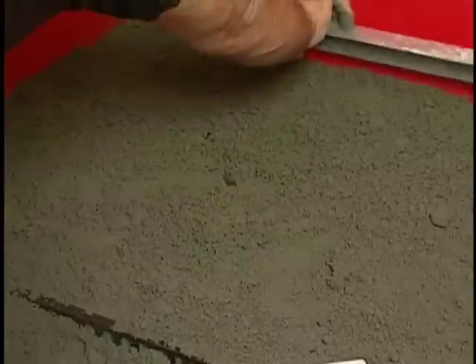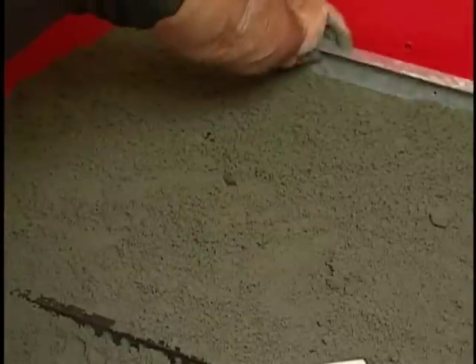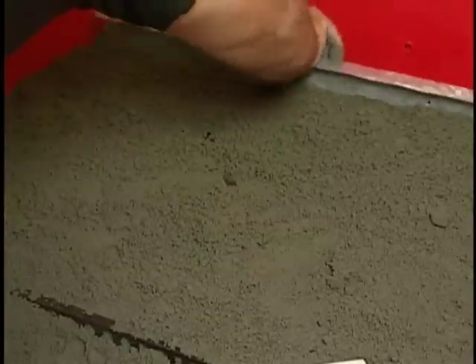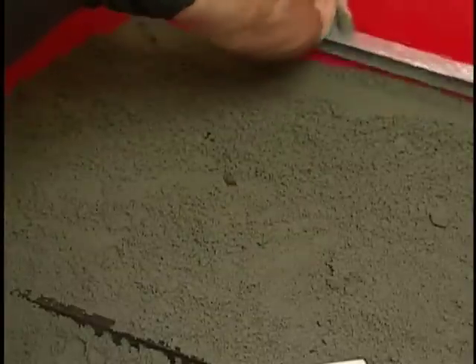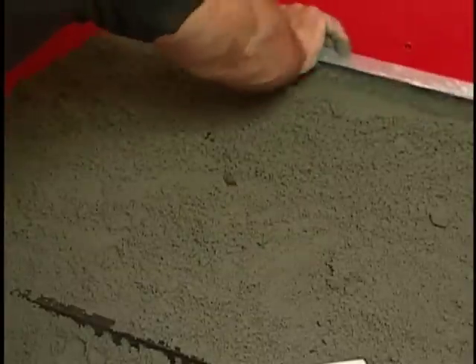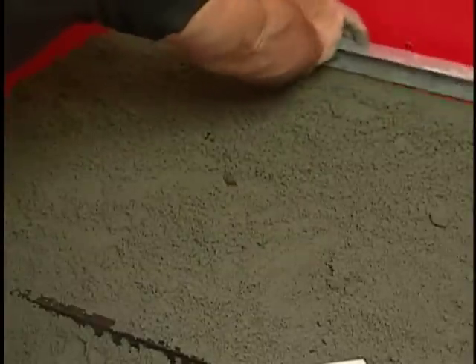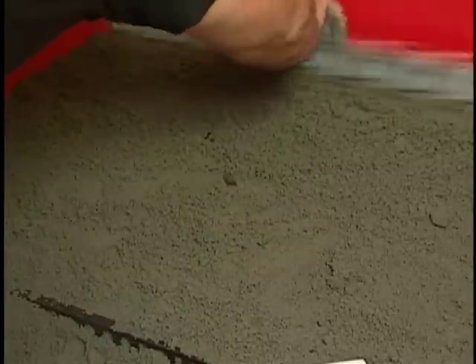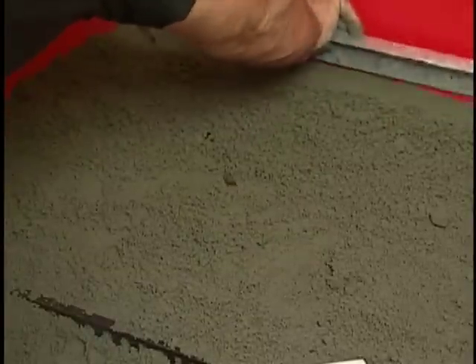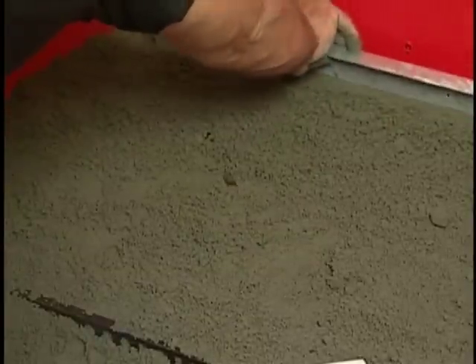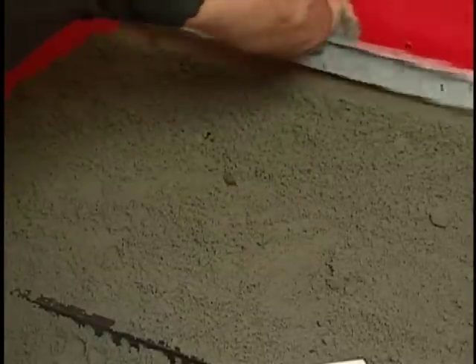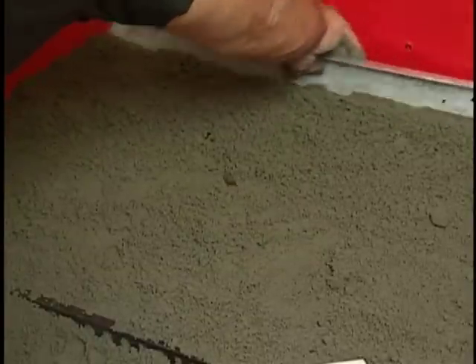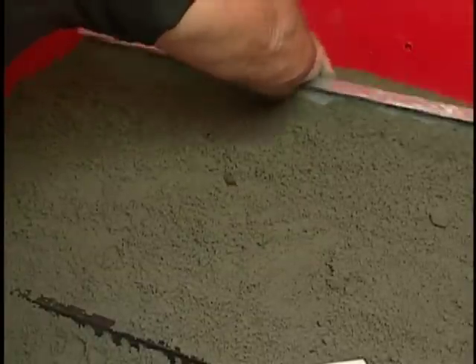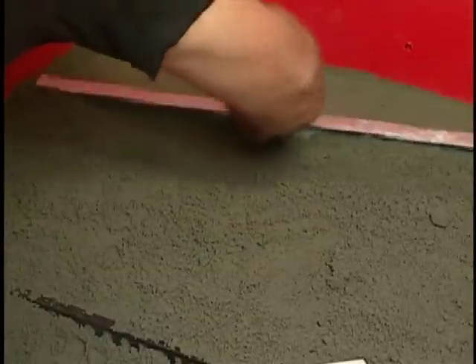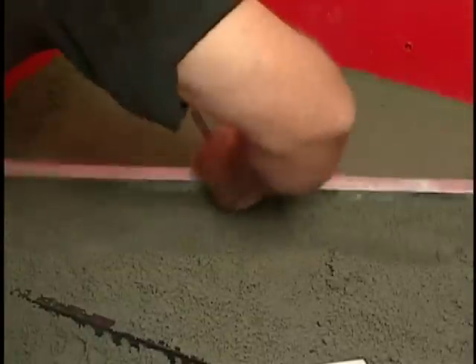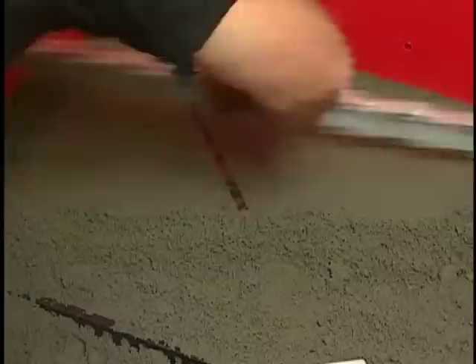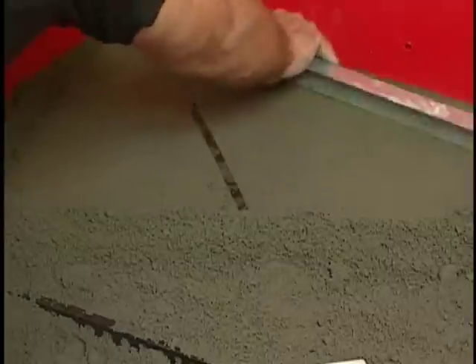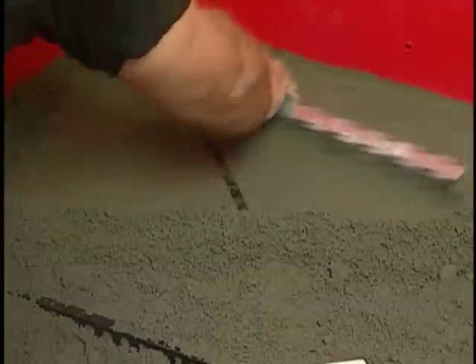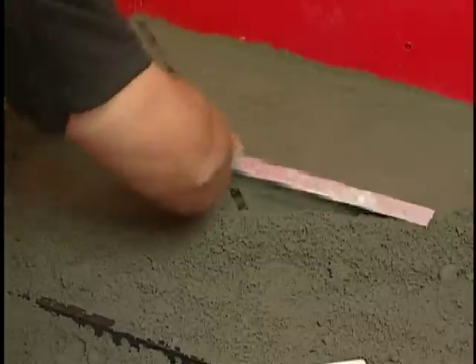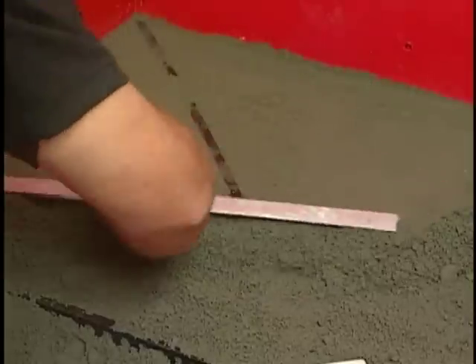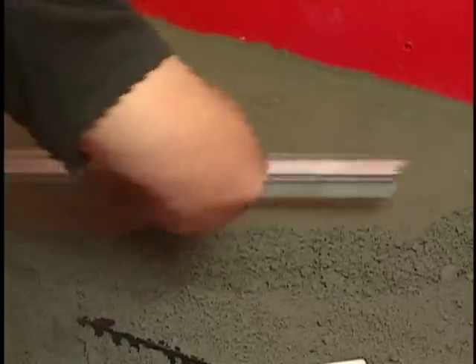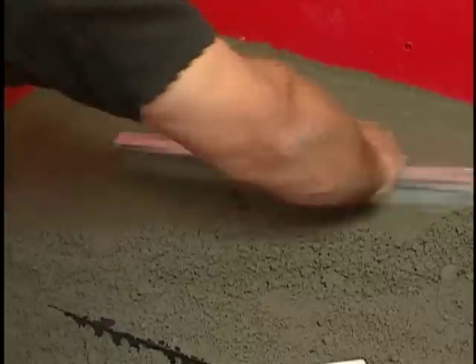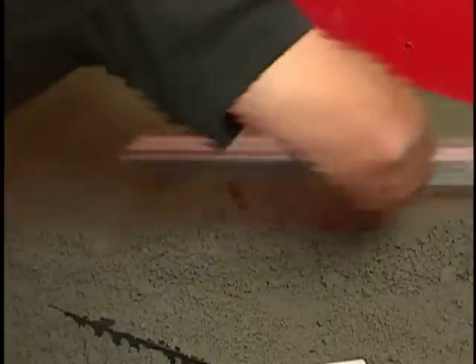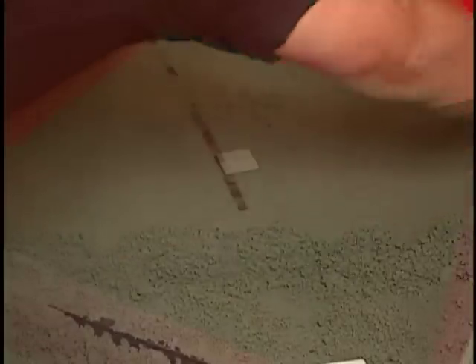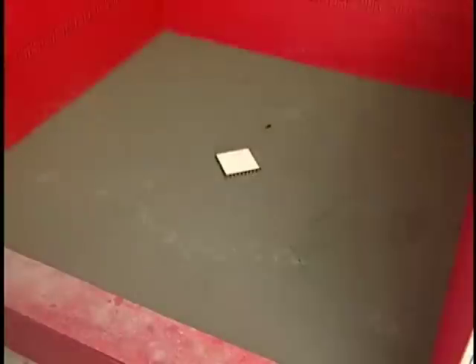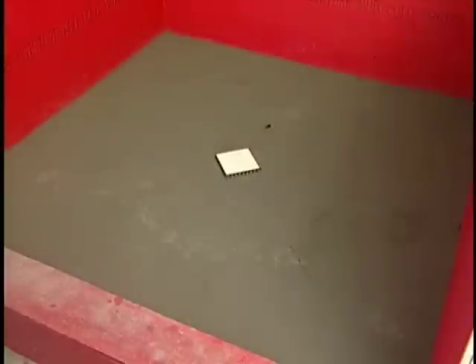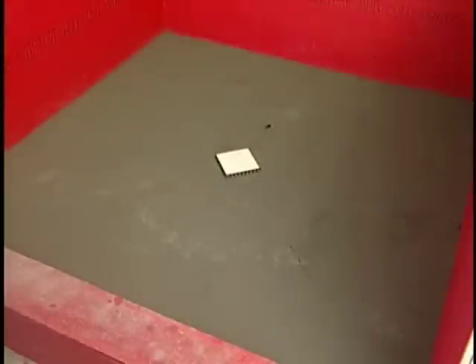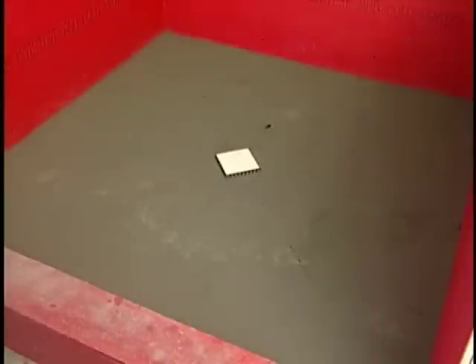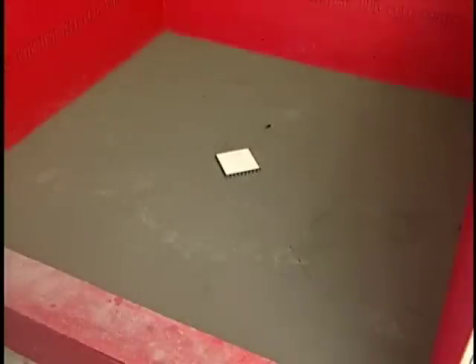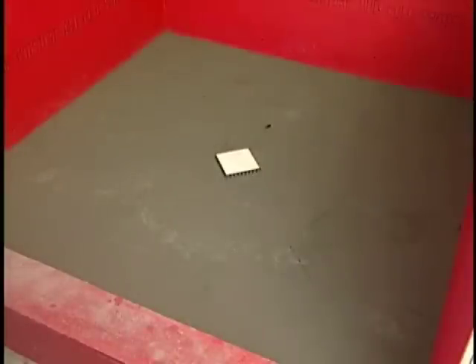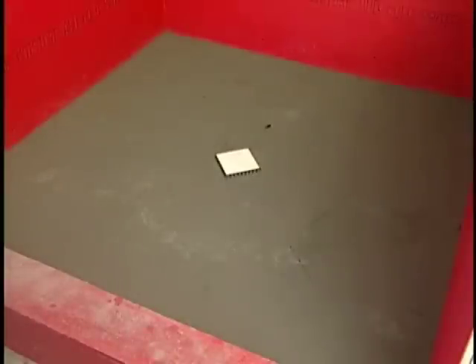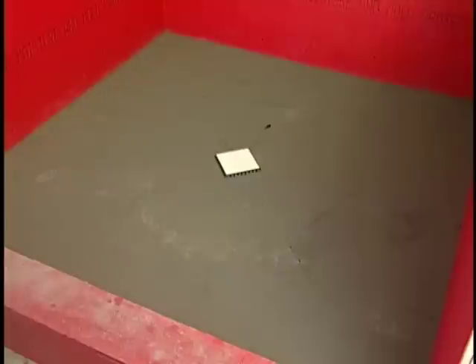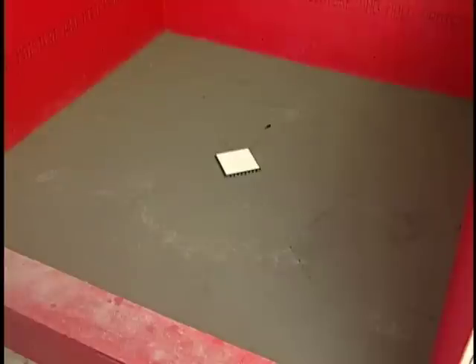Screed the mud evenly to the top of the float sticks and ring. Allow to set before tiling.